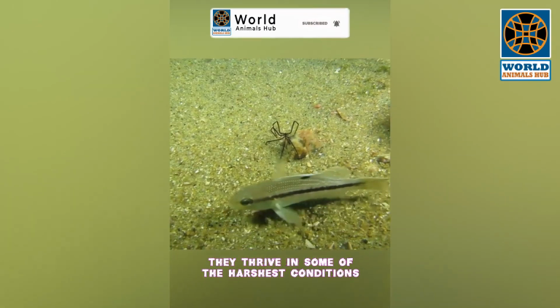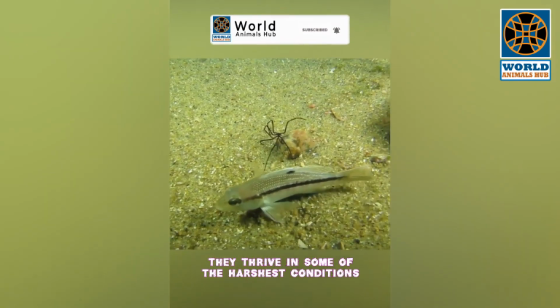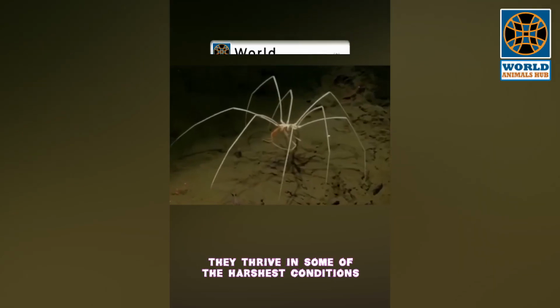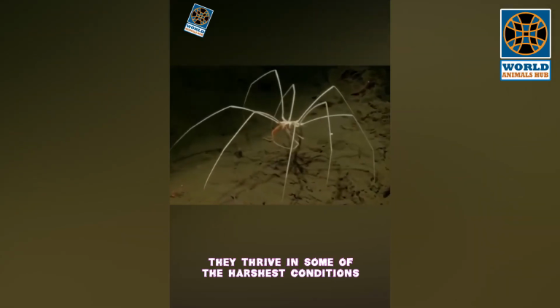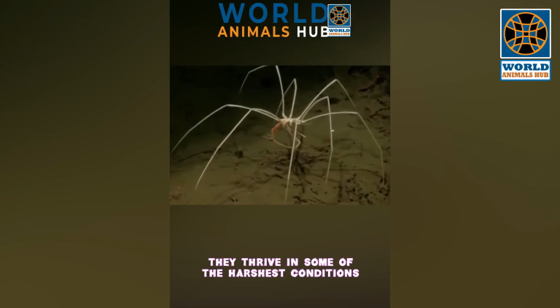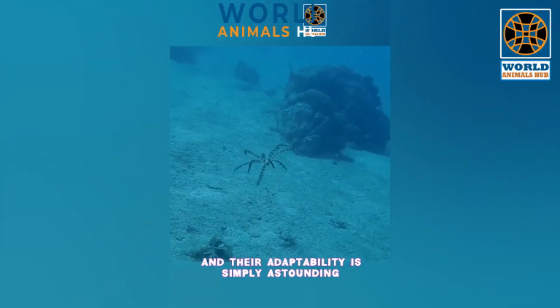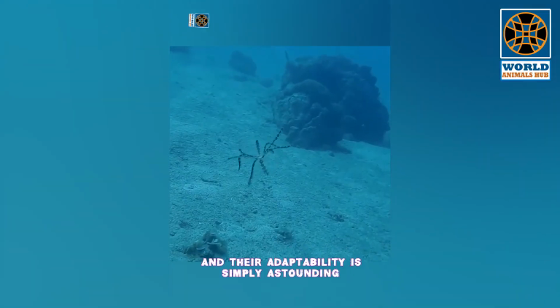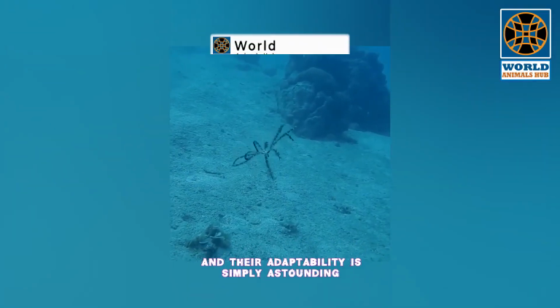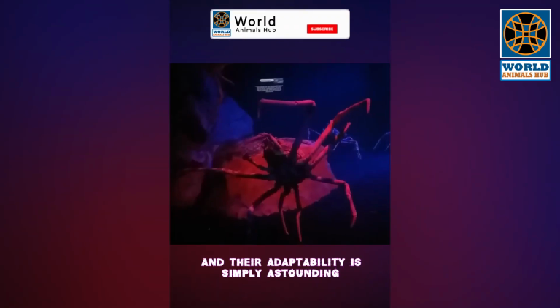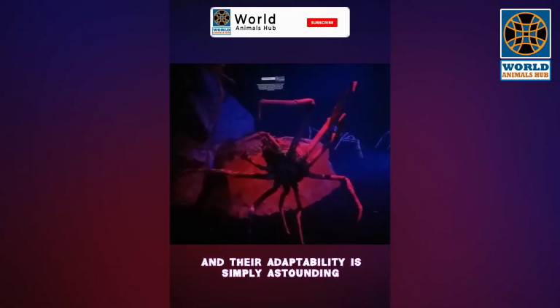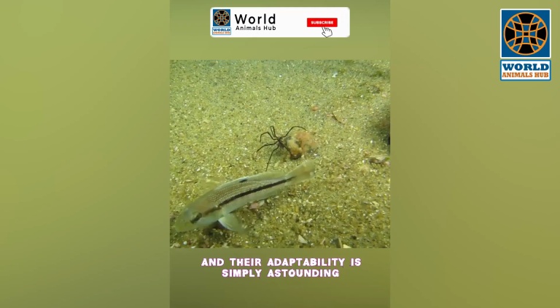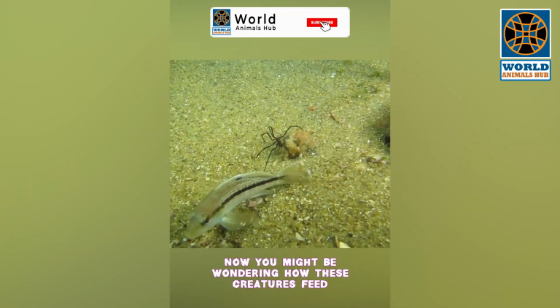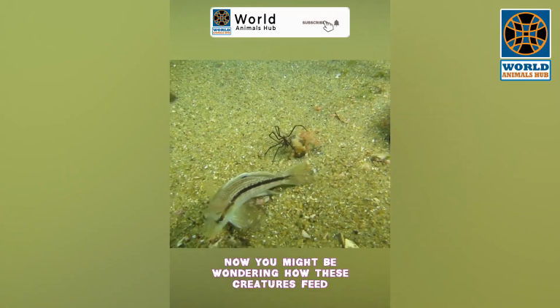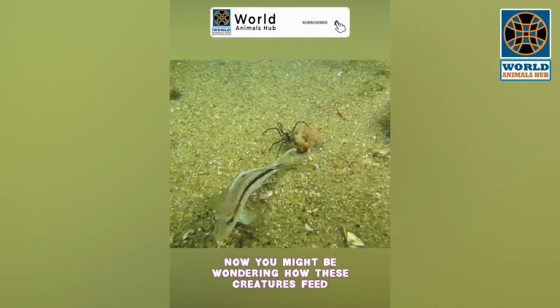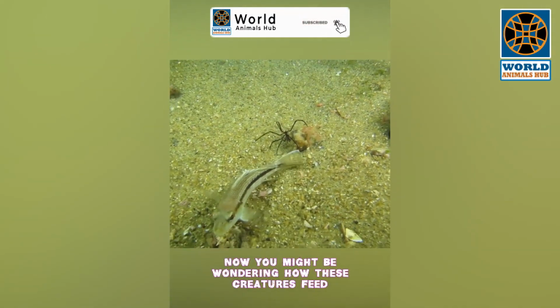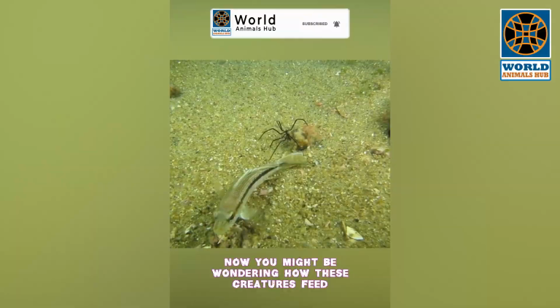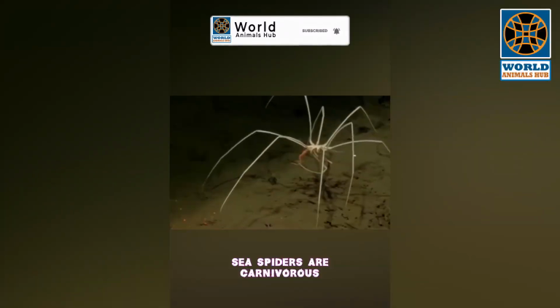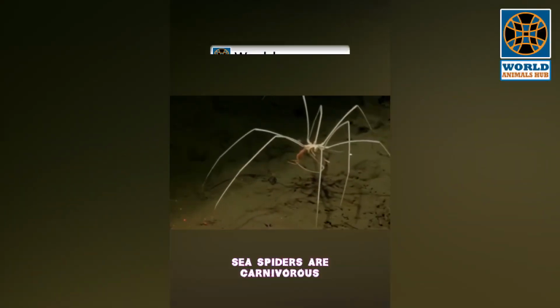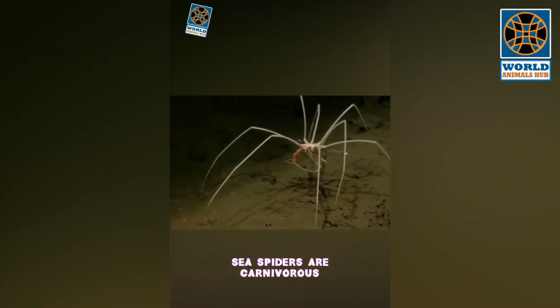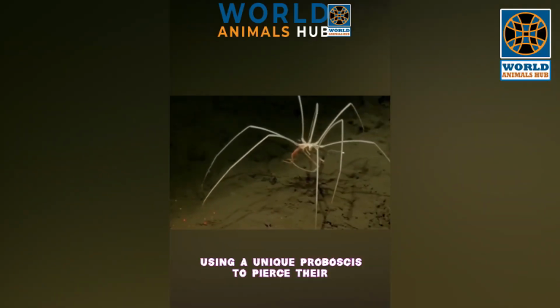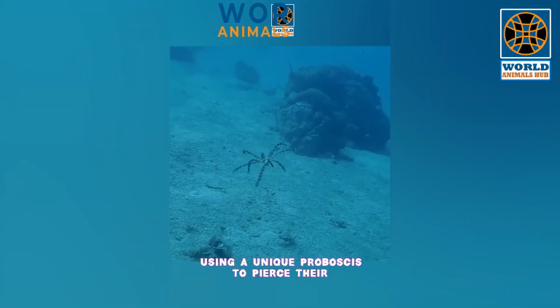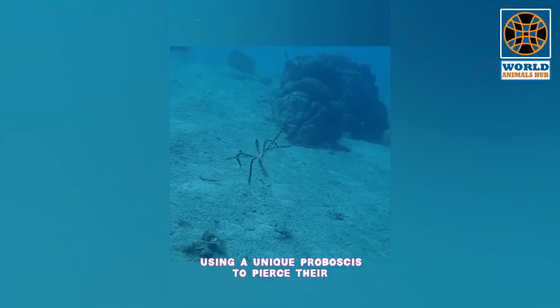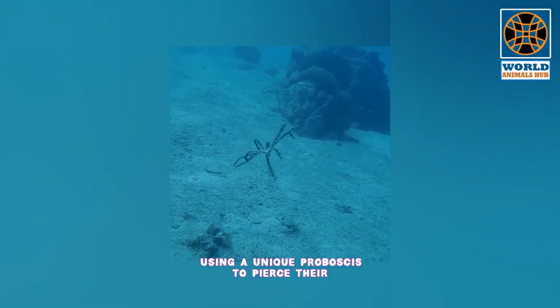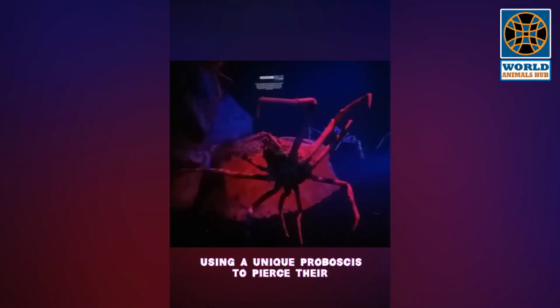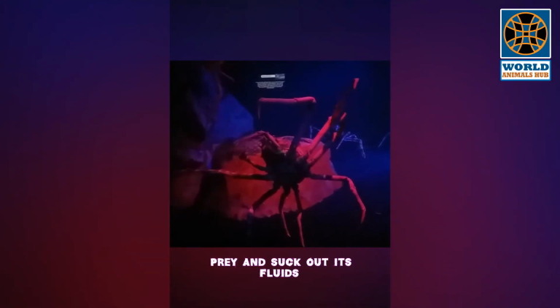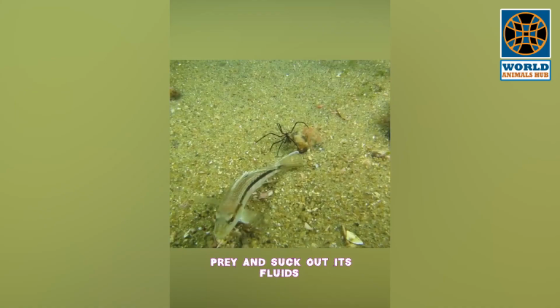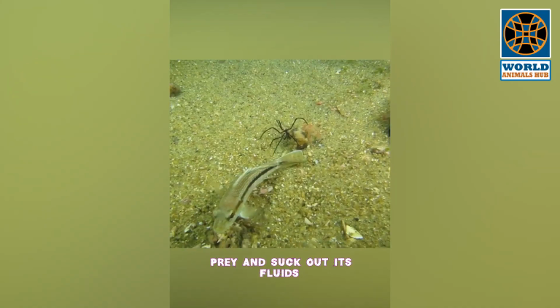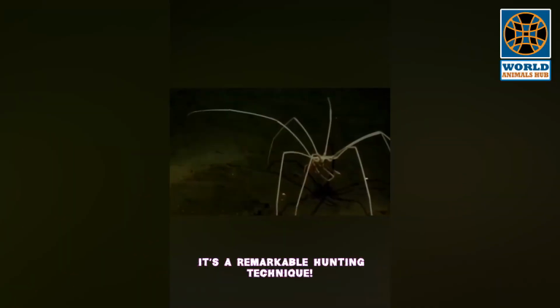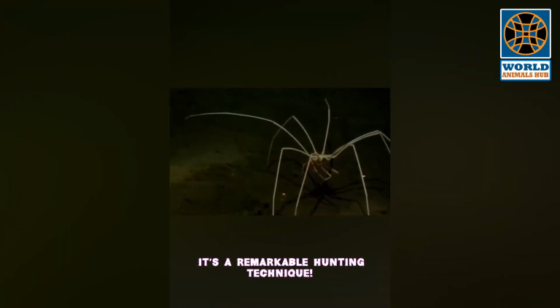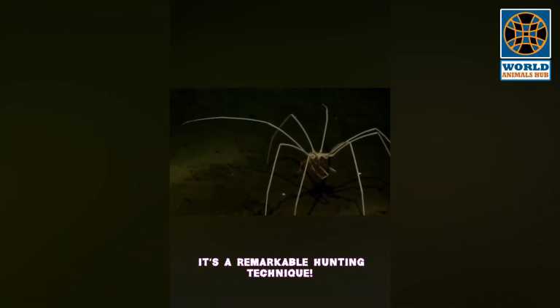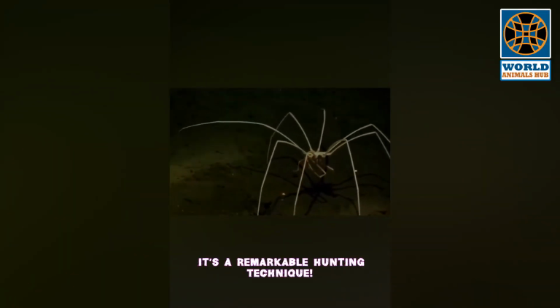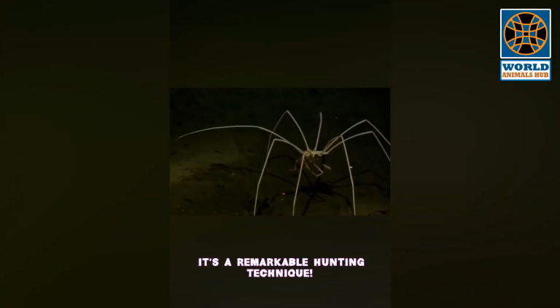They thrive in some of the harshest conditions, and their adaptability is simply astounding. Sea spiders are carnivorous, using a unique proboscis to pierce their prey and suck out its fluids — it's a remarkable hunting technique.